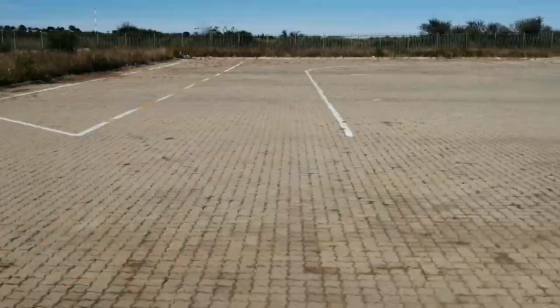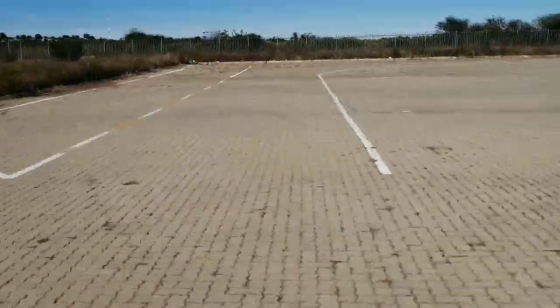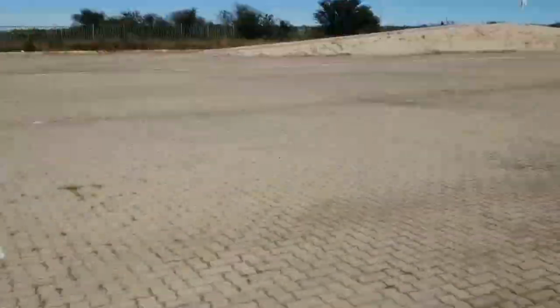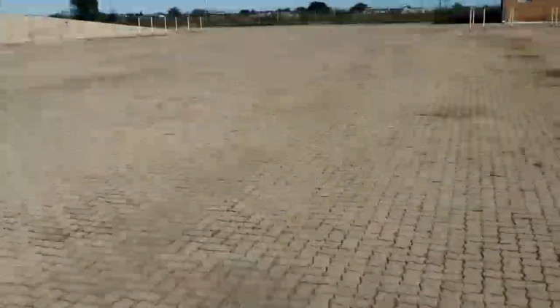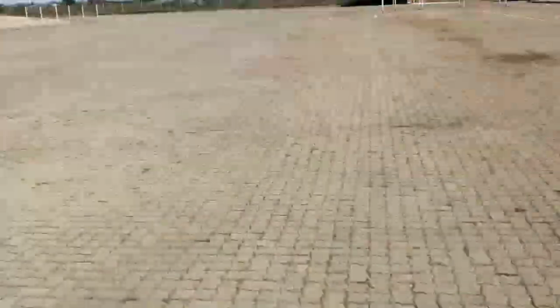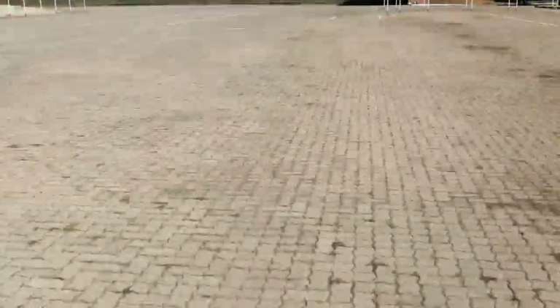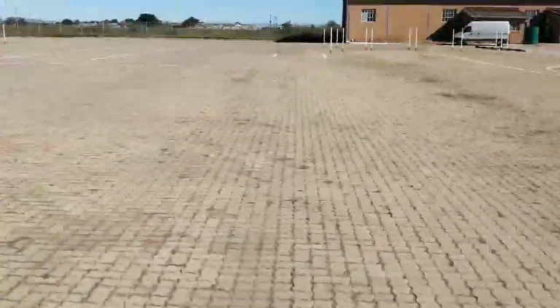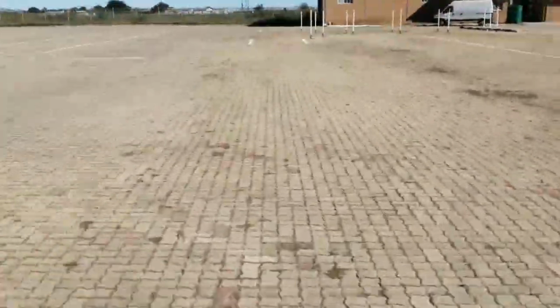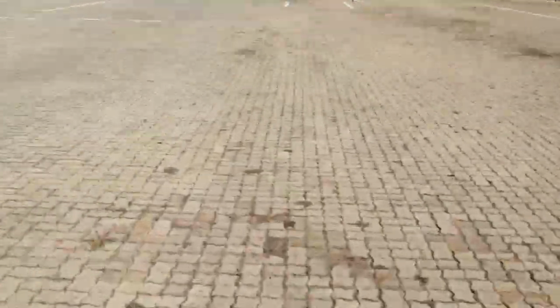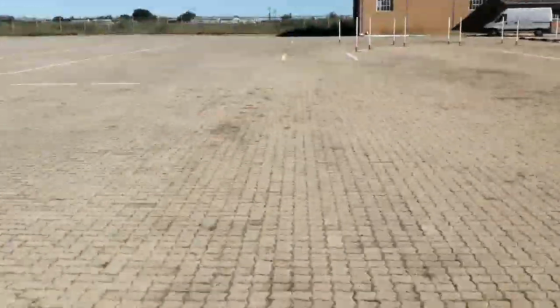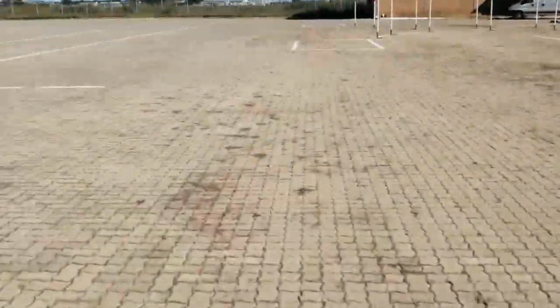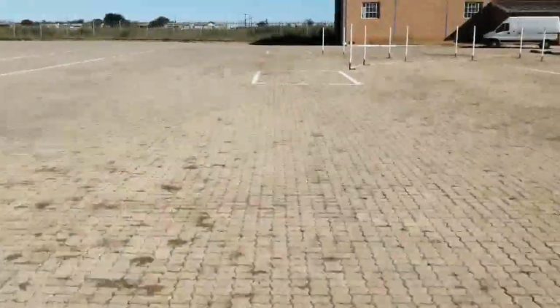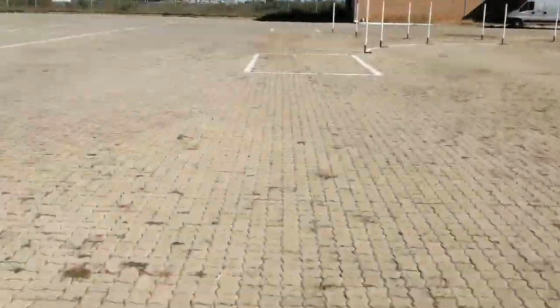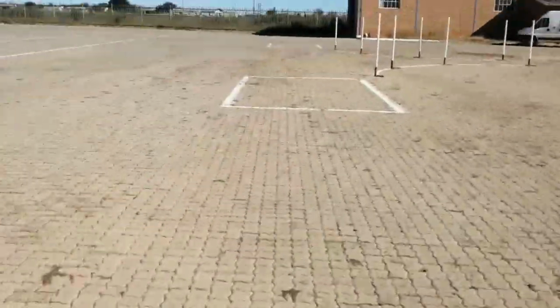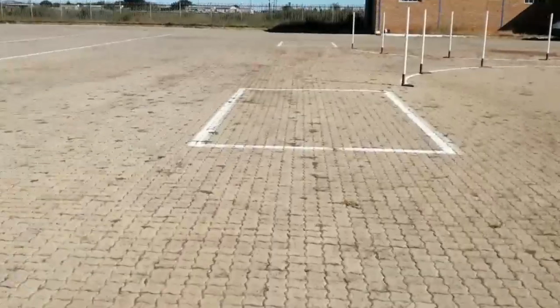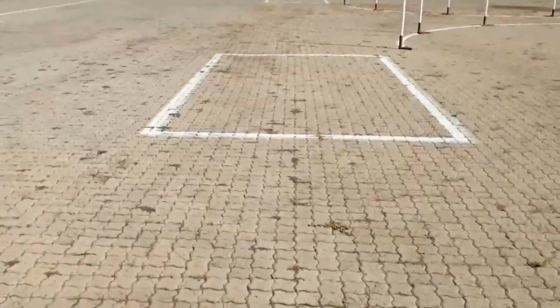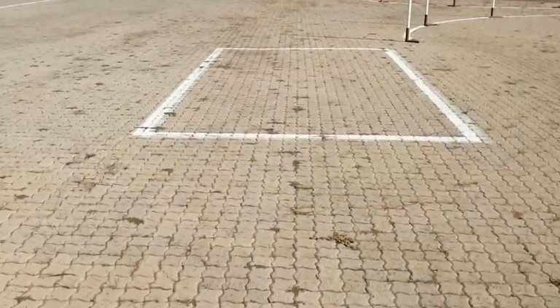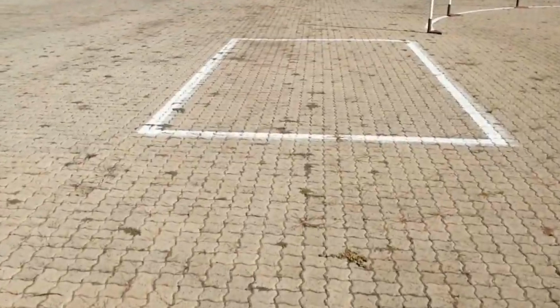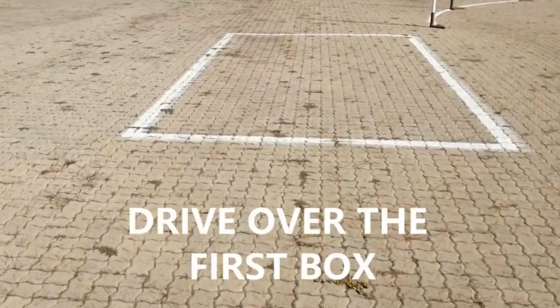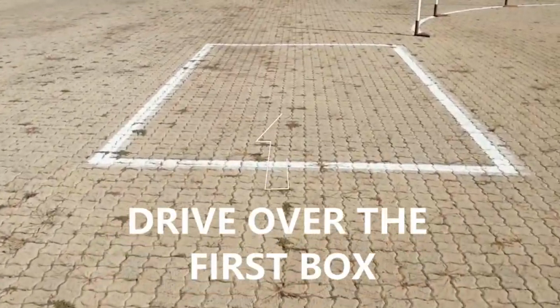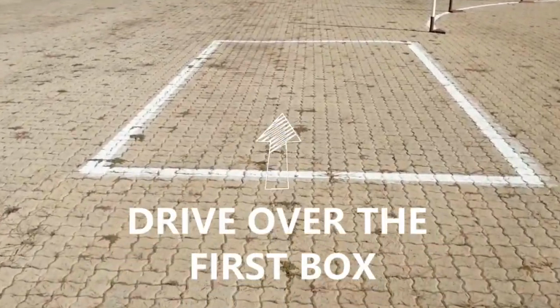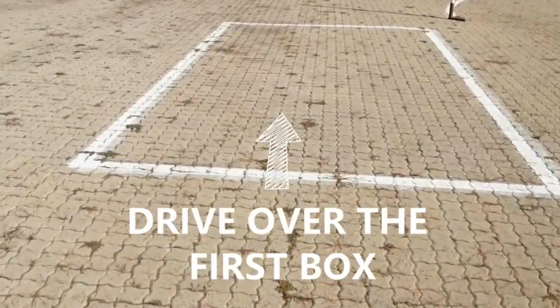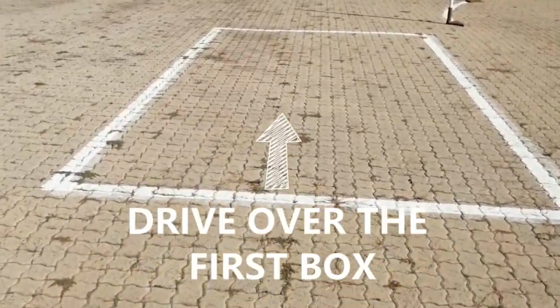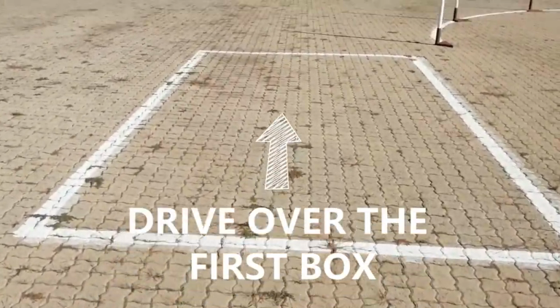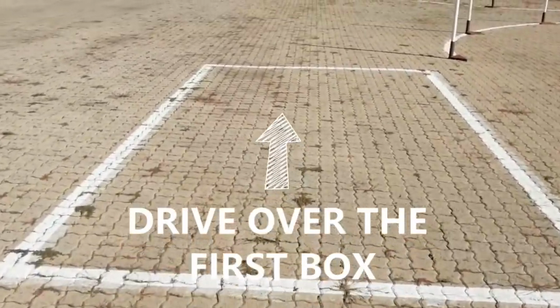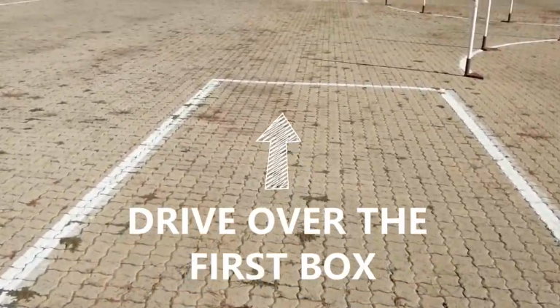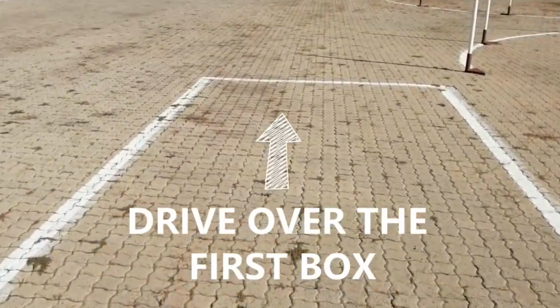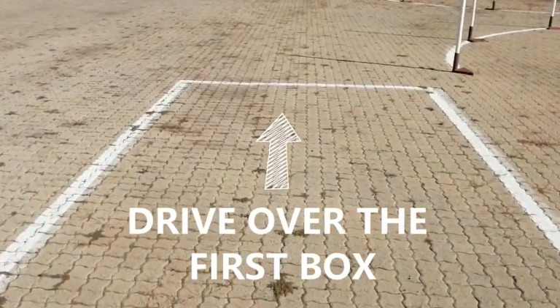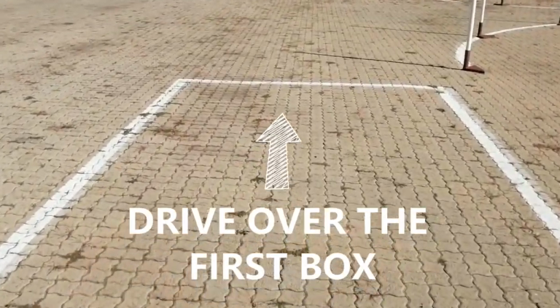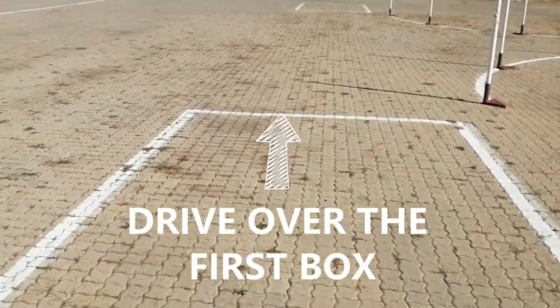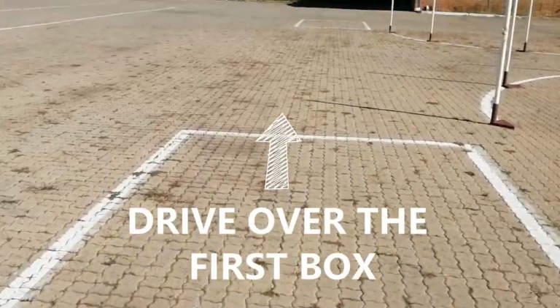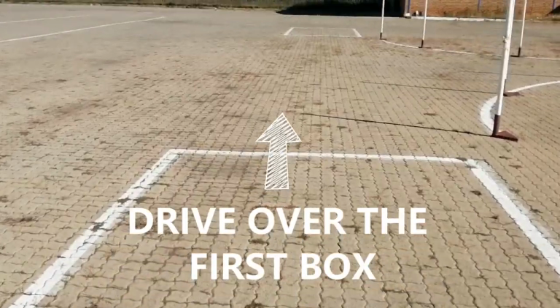You will then be instructed to start the vehicle and move to the alley docking. The examiner will instruct you to drive over the first box and to stop in the second box. When you are there you will wait for further instructions.